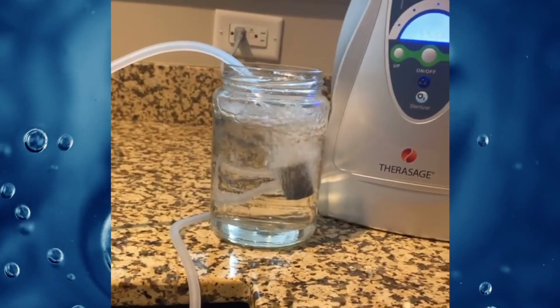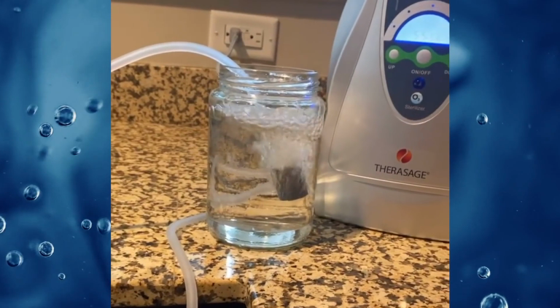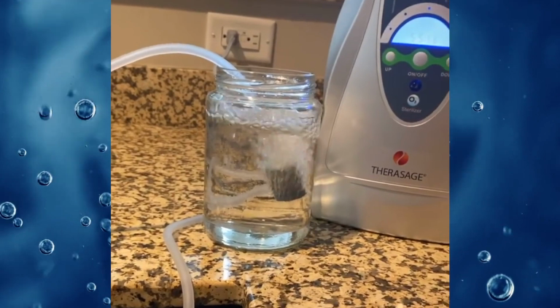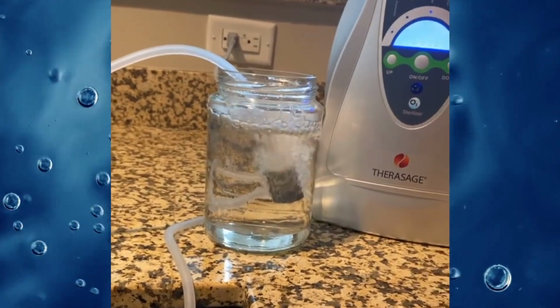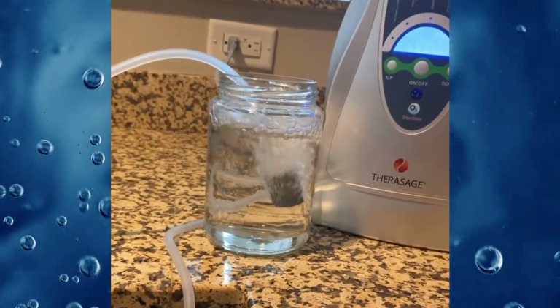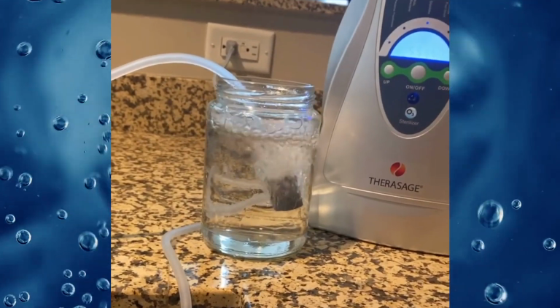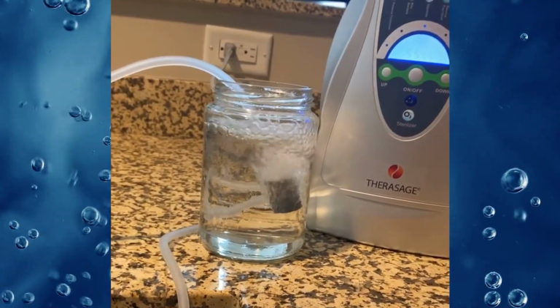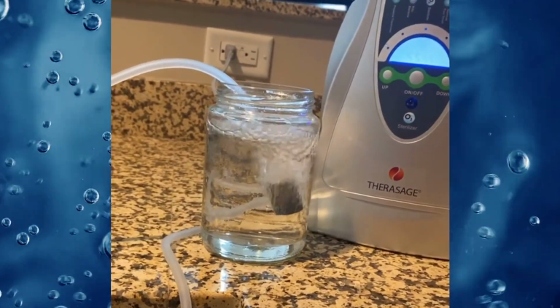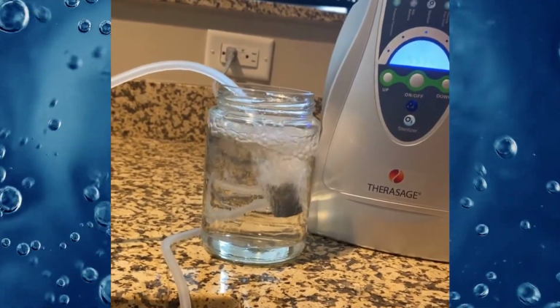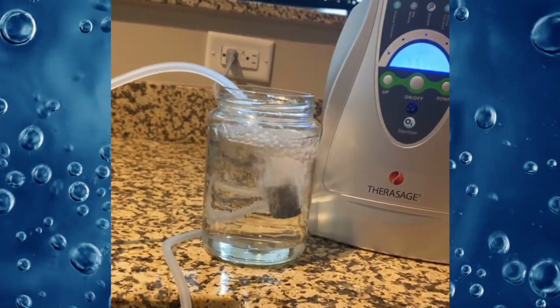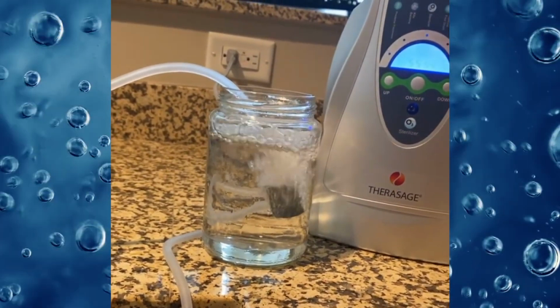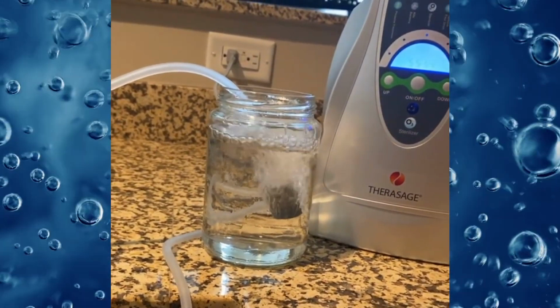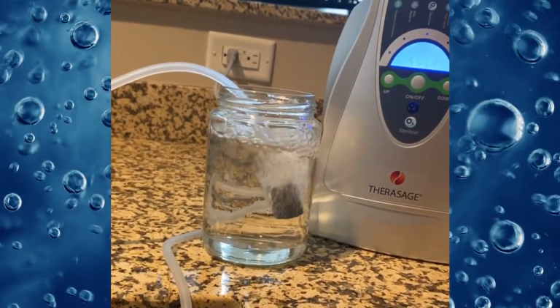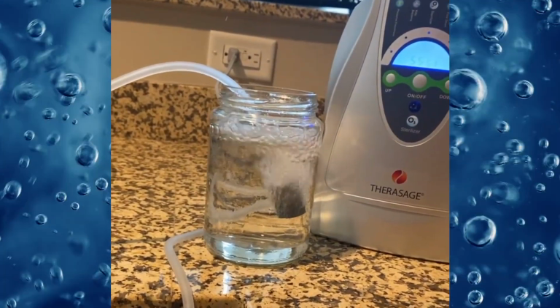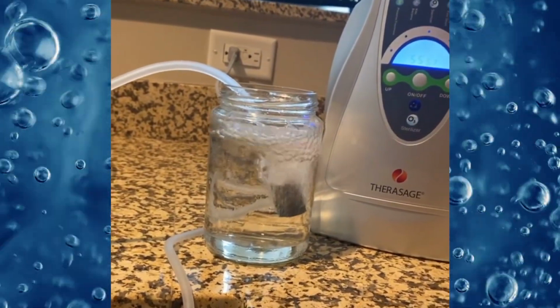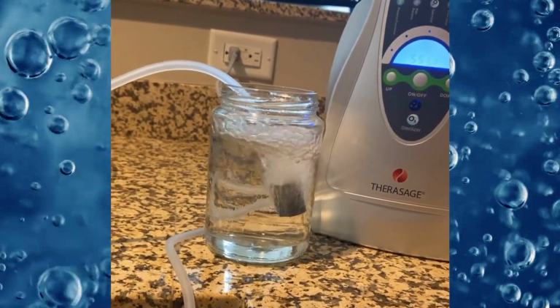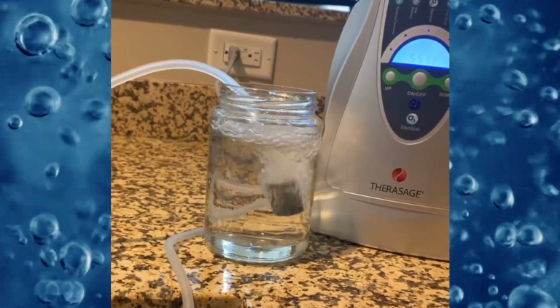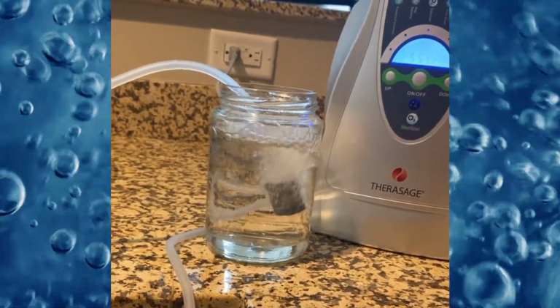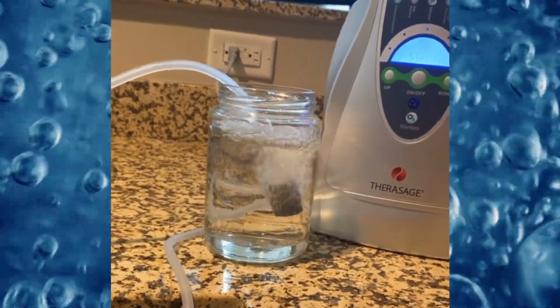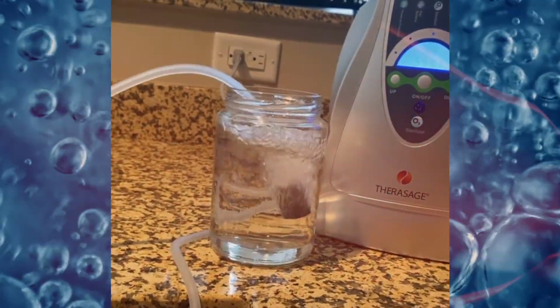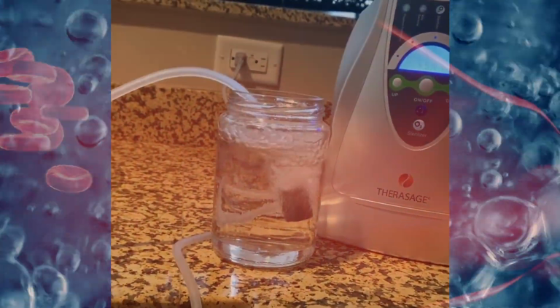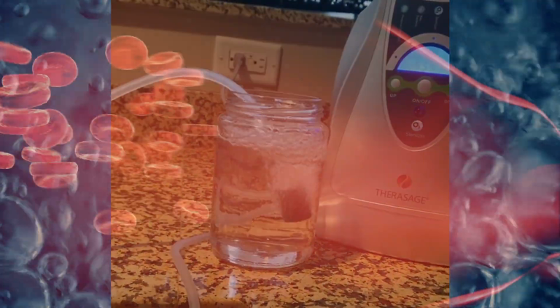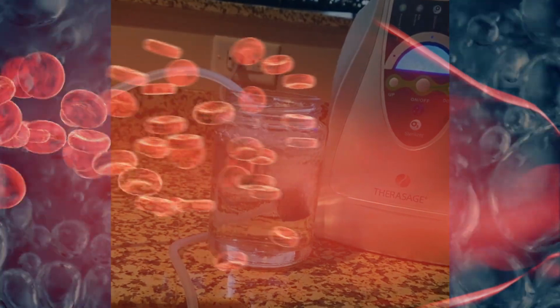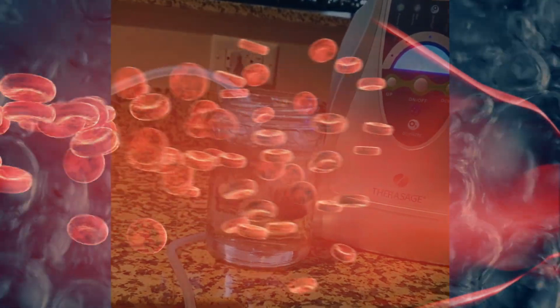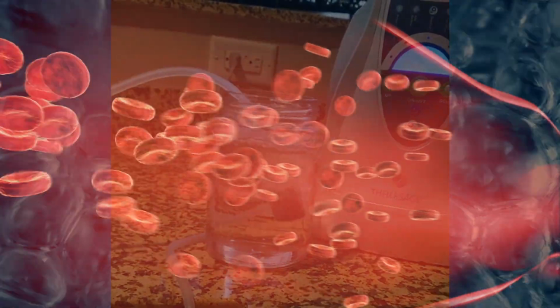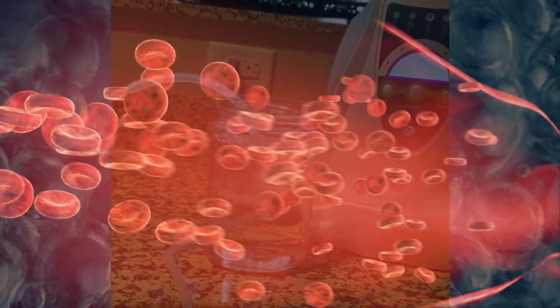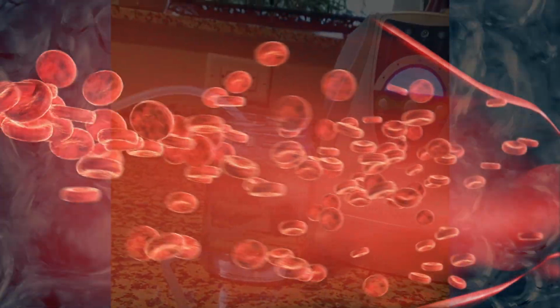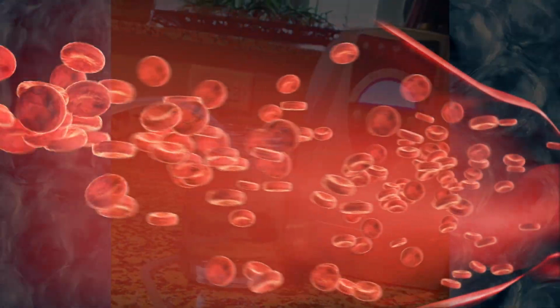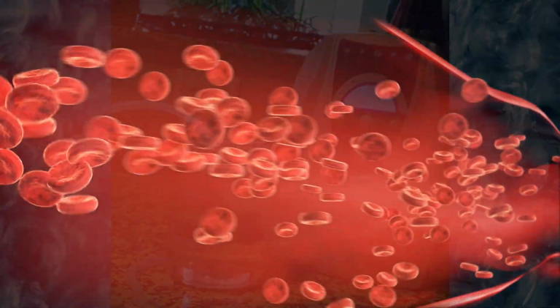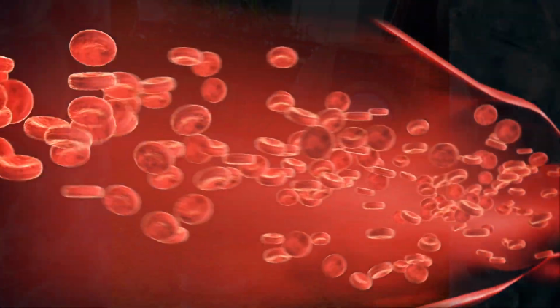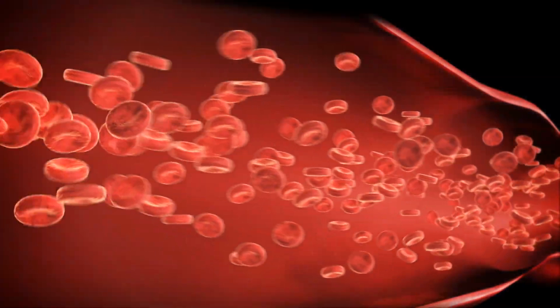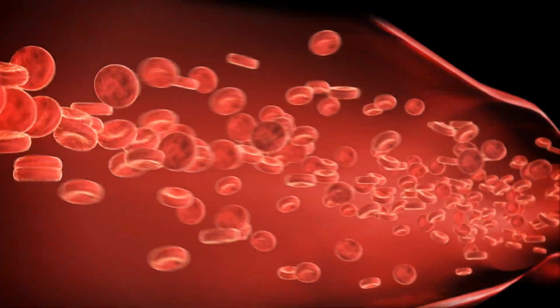Using the Thera O3 bubbler is one of the easiest and most economical ways to upload more oxygen directly into your bloodstream and lower oxidative stress.